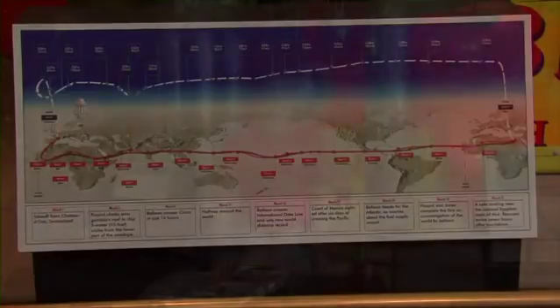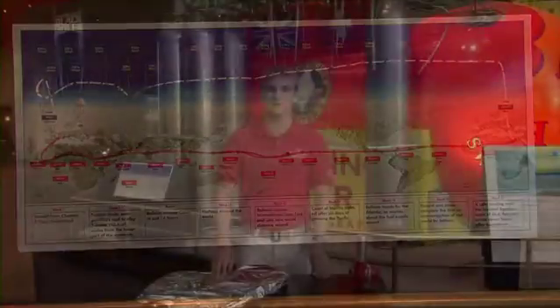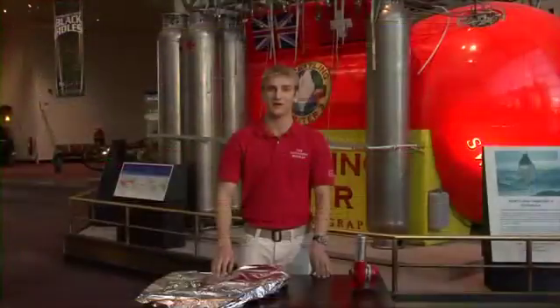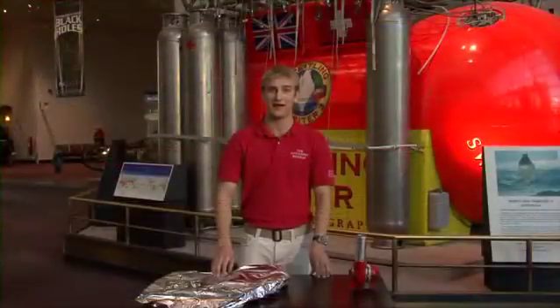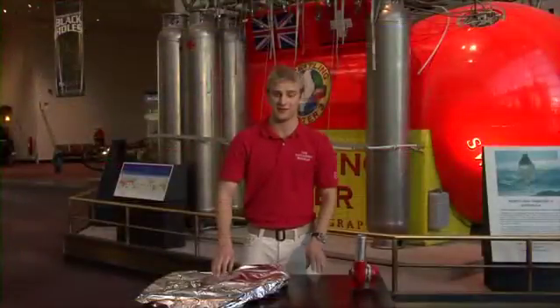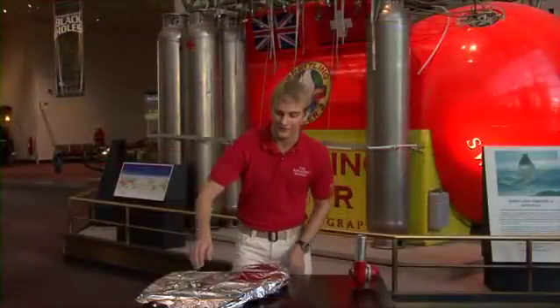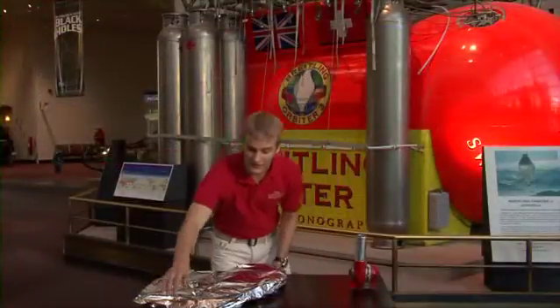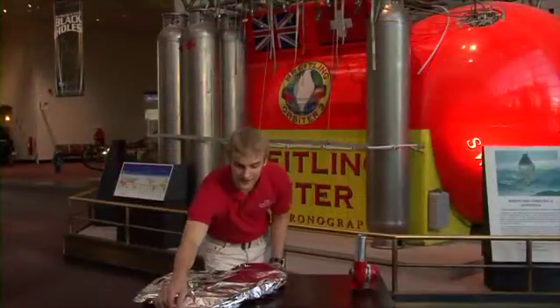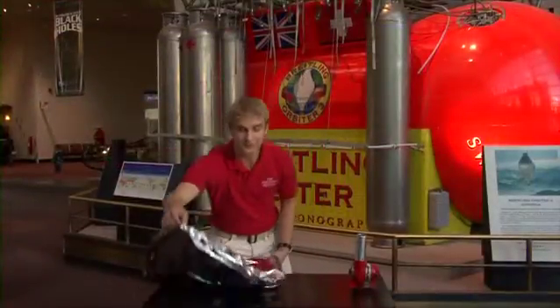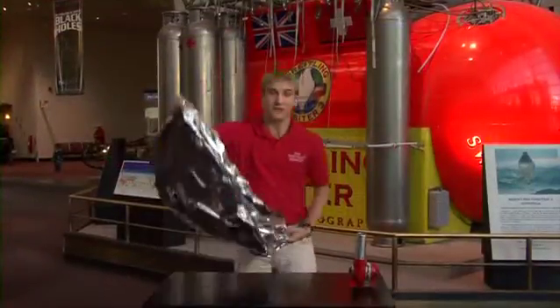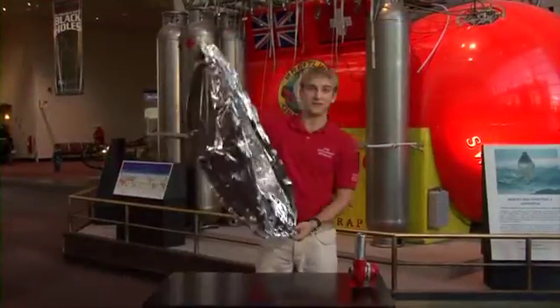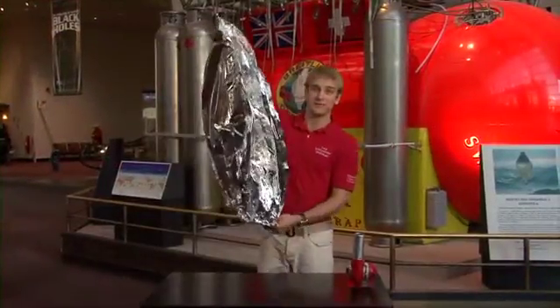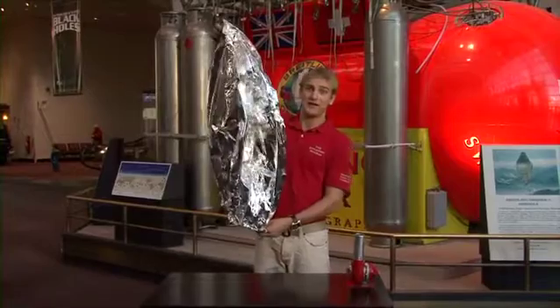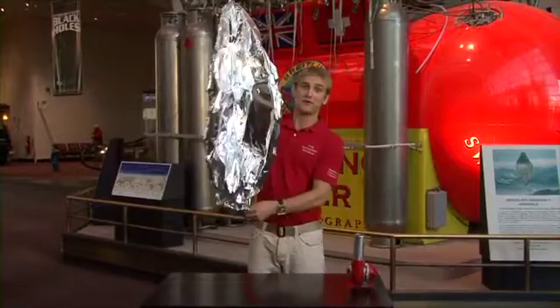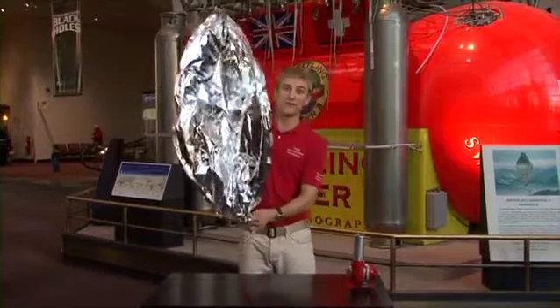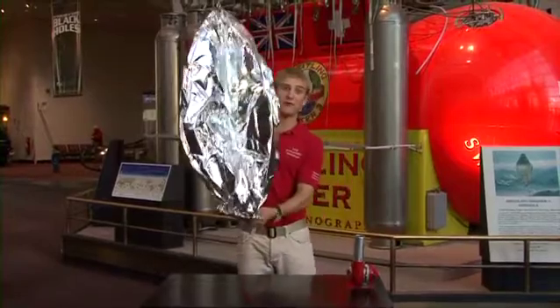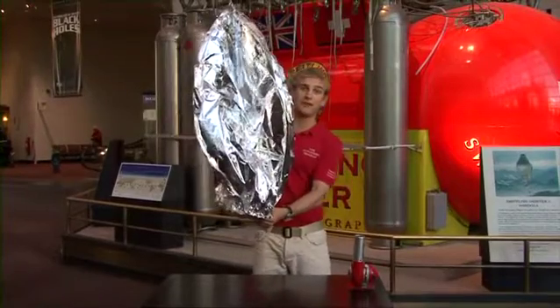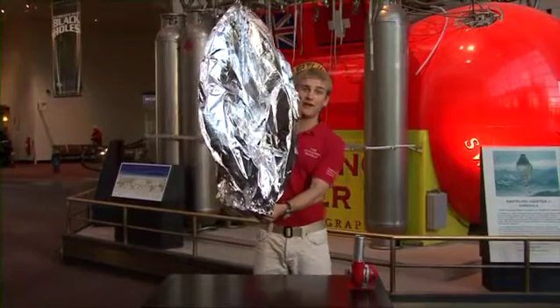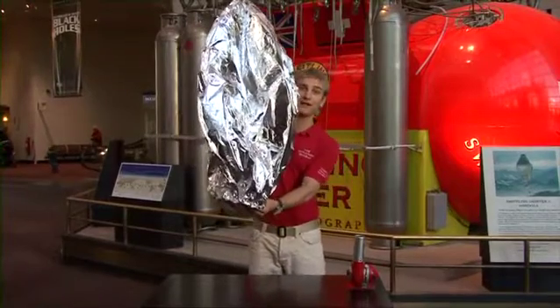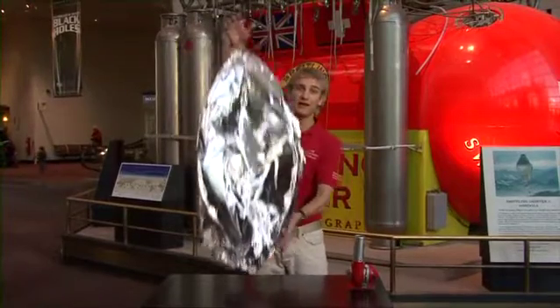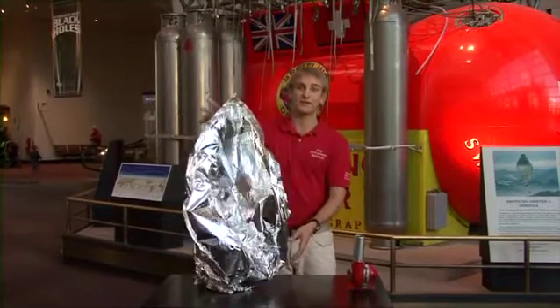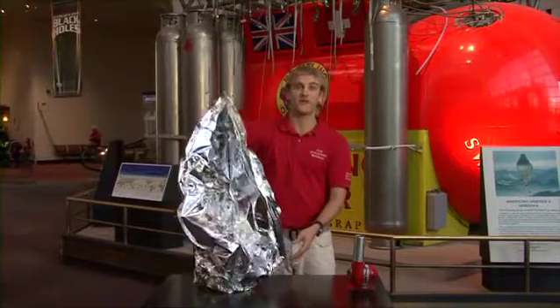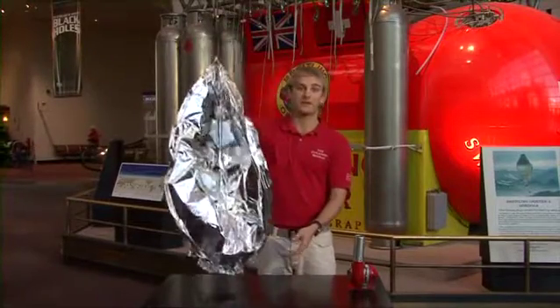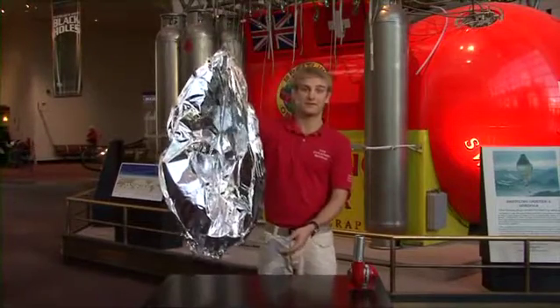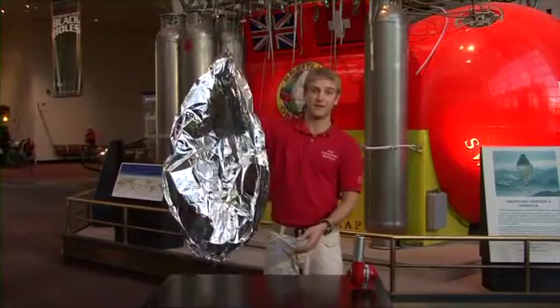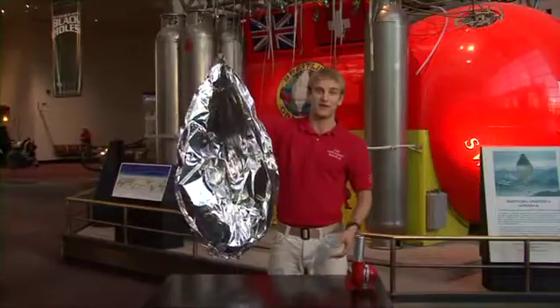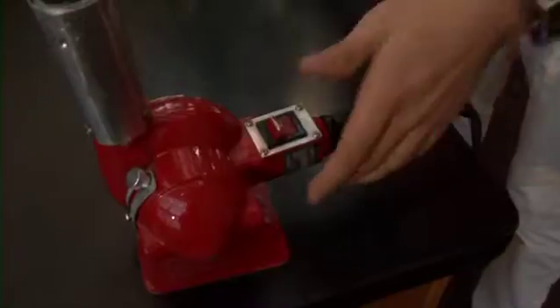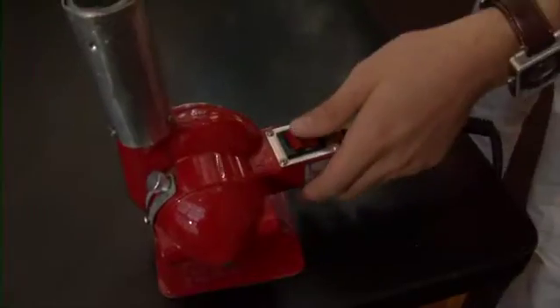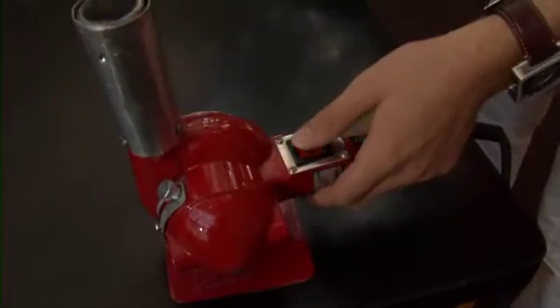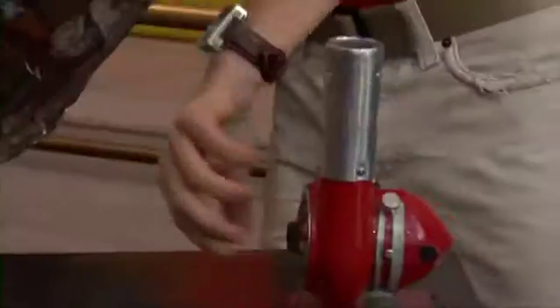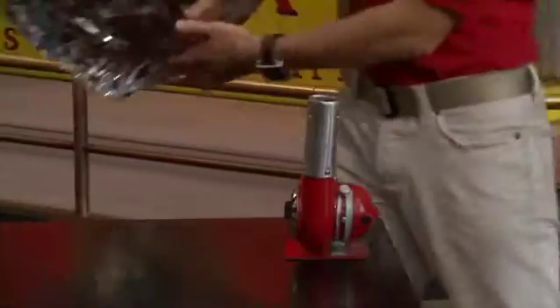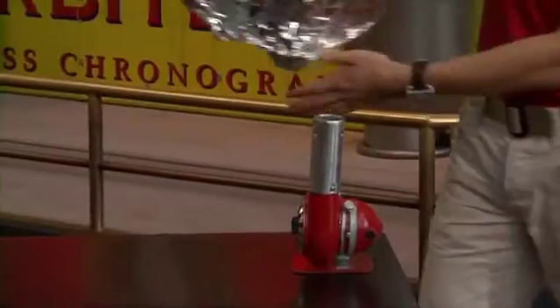Let's look a little more into hot air balloons. Right here we have a balloon. When we fill it up with cold air and let it go, it's going to fall right to the ground. So let's try to fill it up with hot air and see what happens.